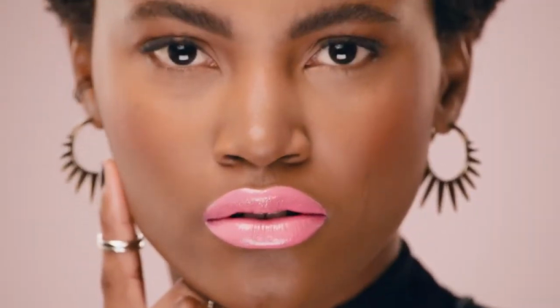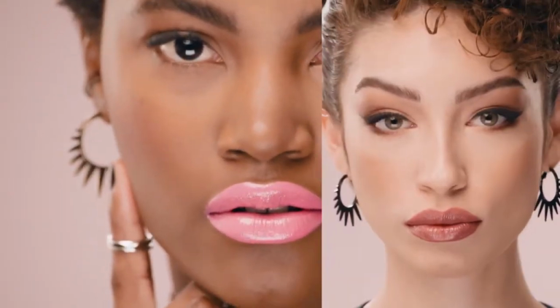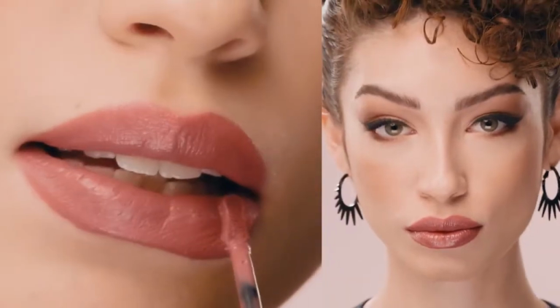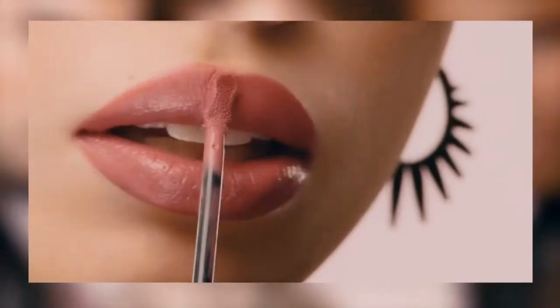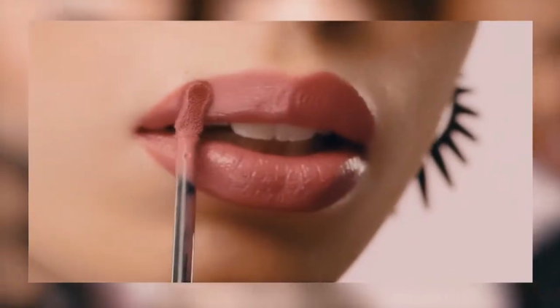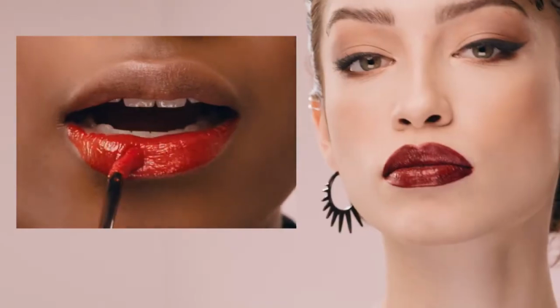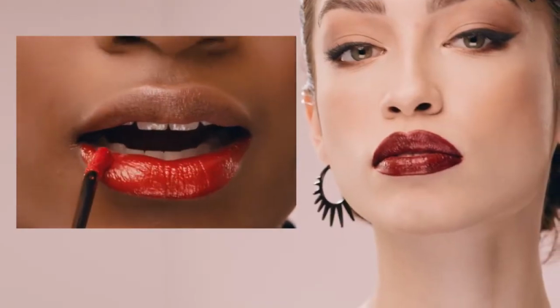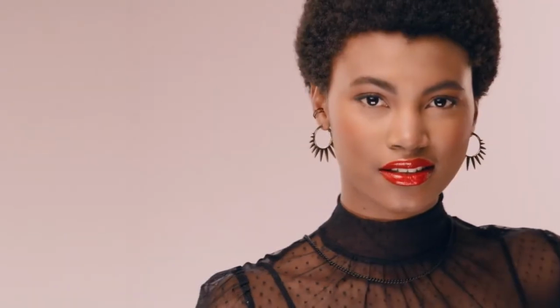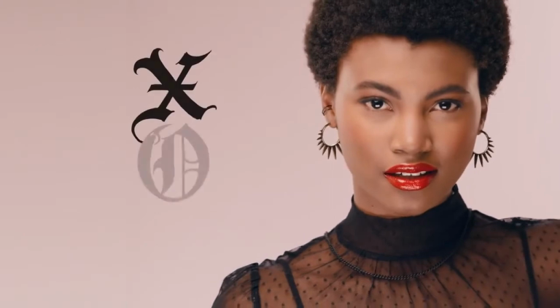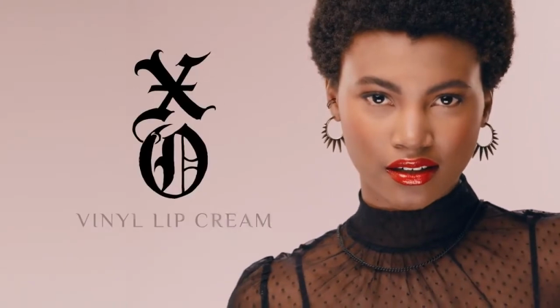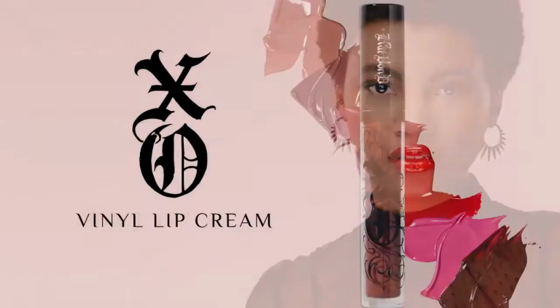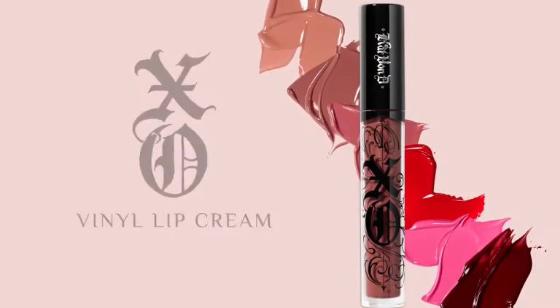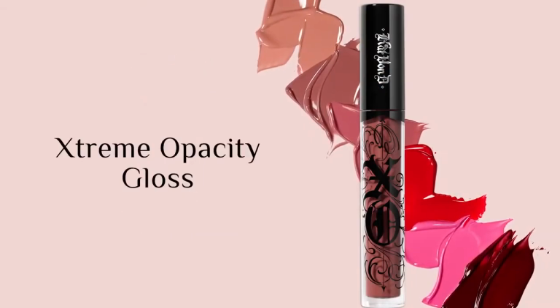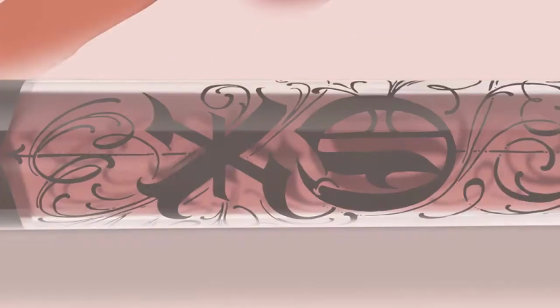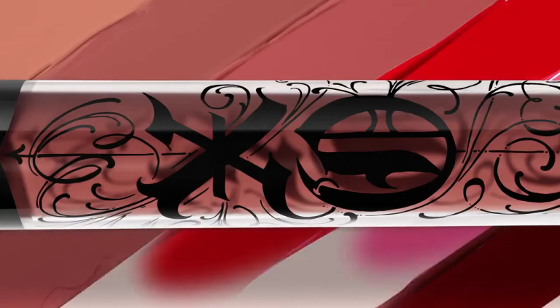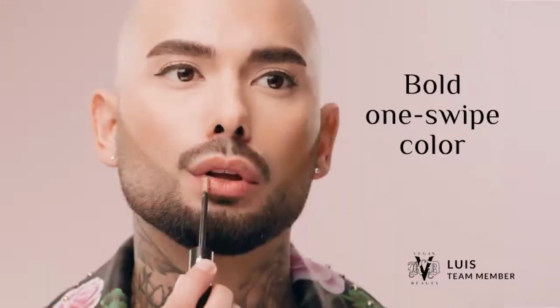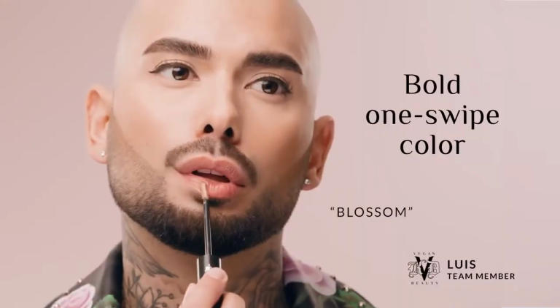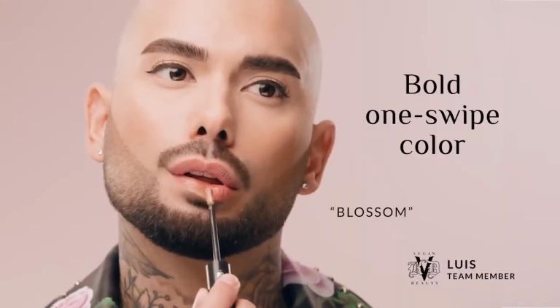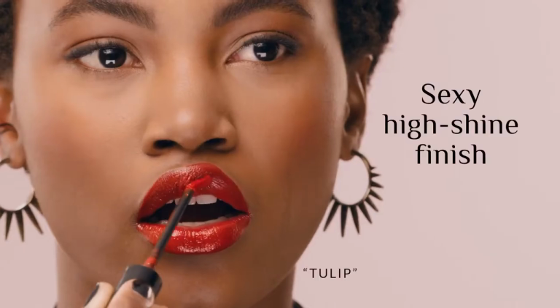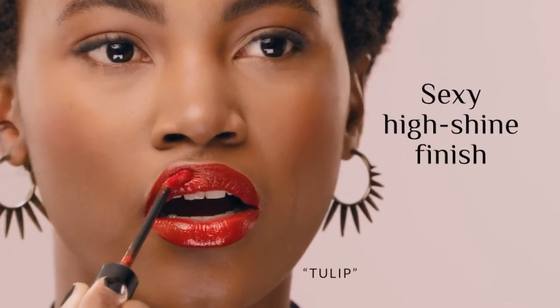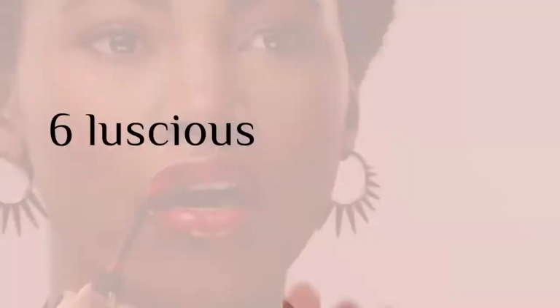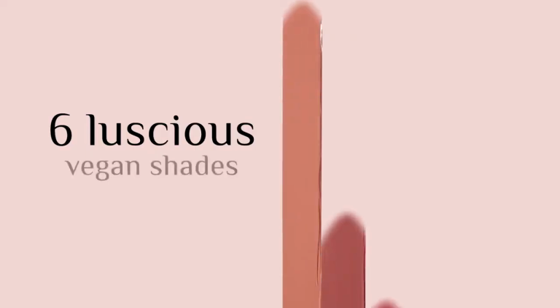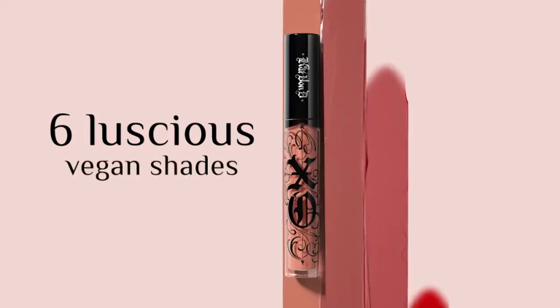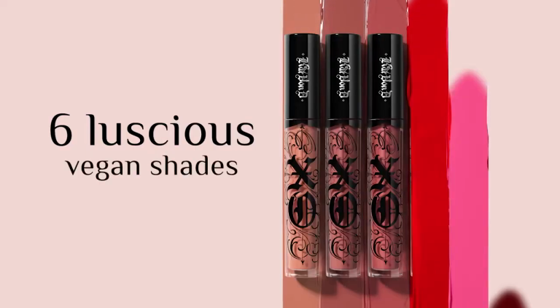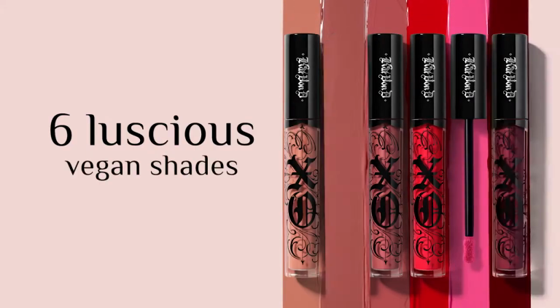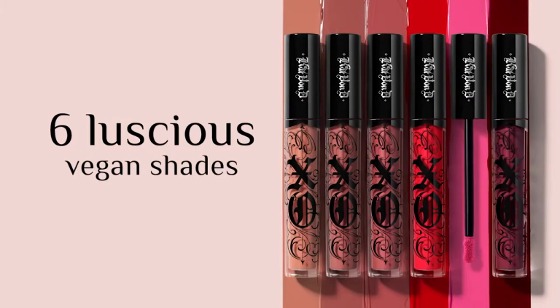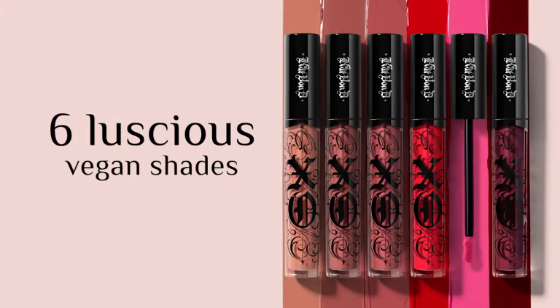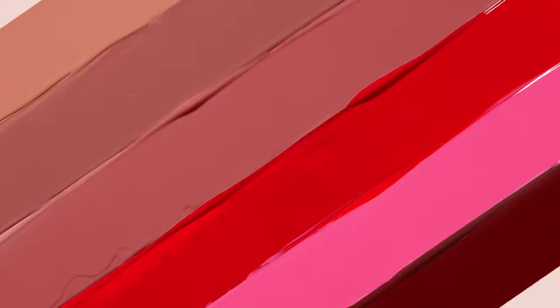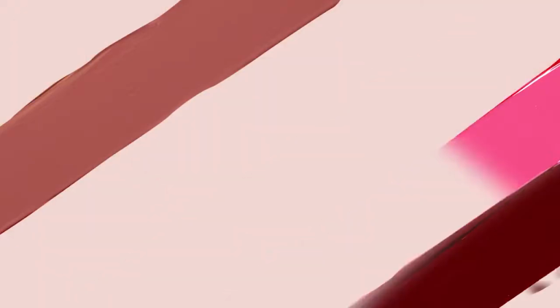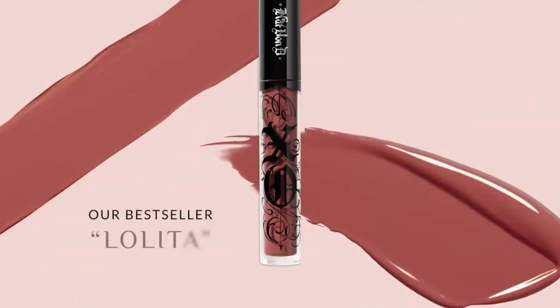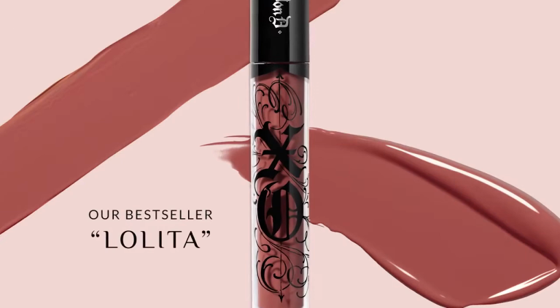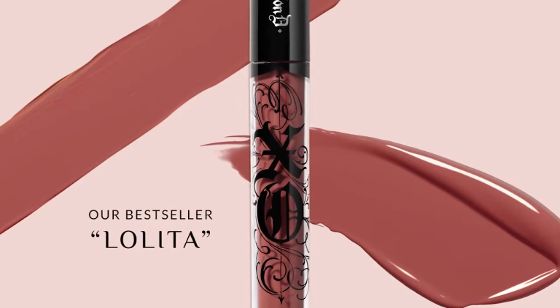Get ready to experience lust at first swipe with EXO Vinyl Lip Cream, the extreme opacity gloss that combines bold one swipe color and a sexy high shine finish in six luscious vegan shades, including our bestseller Lolita.